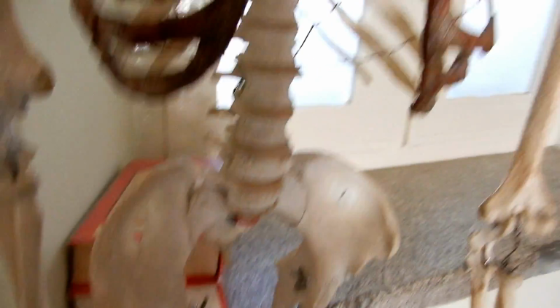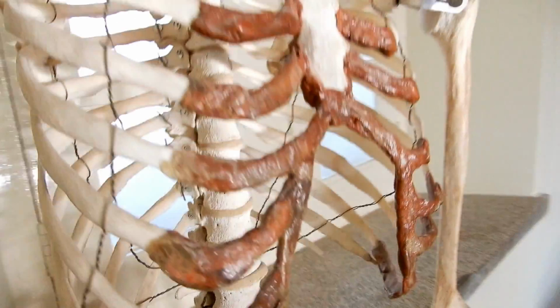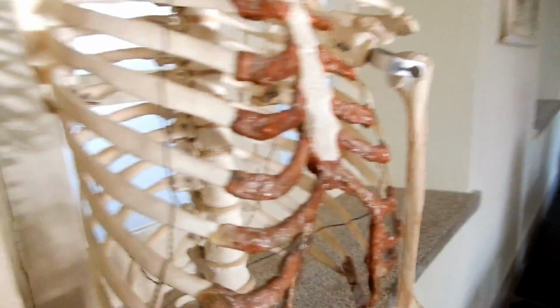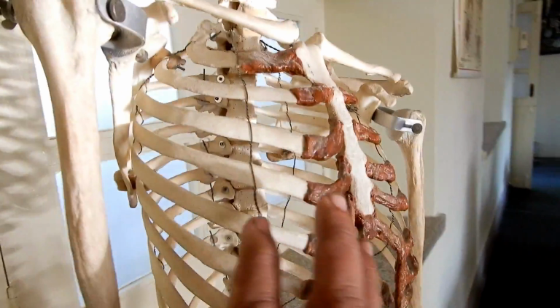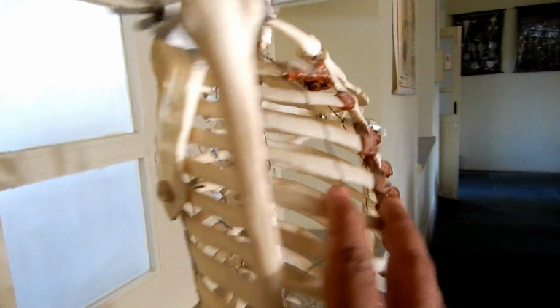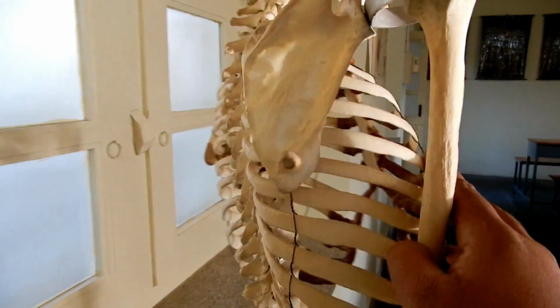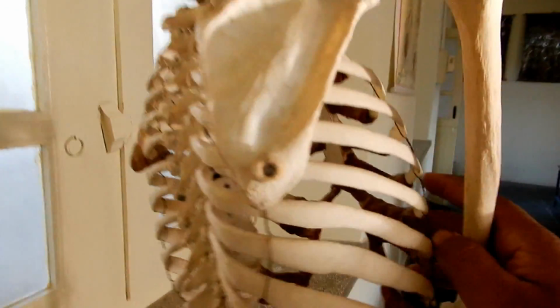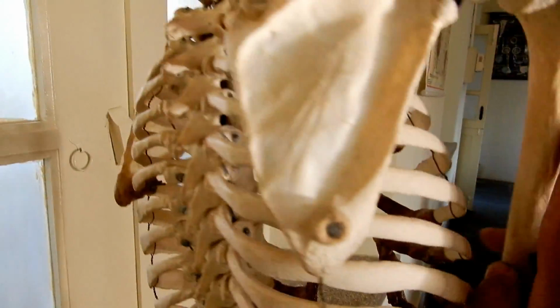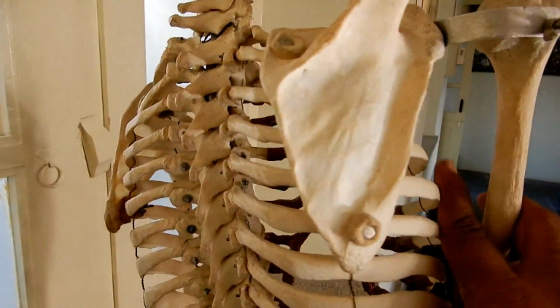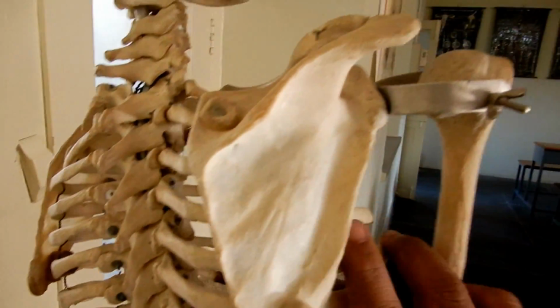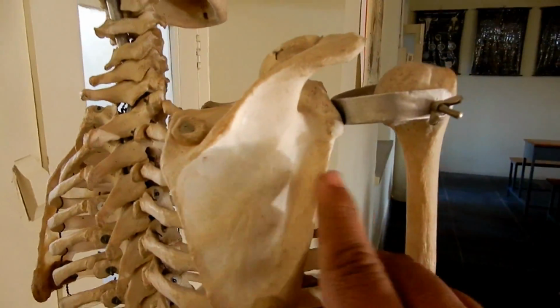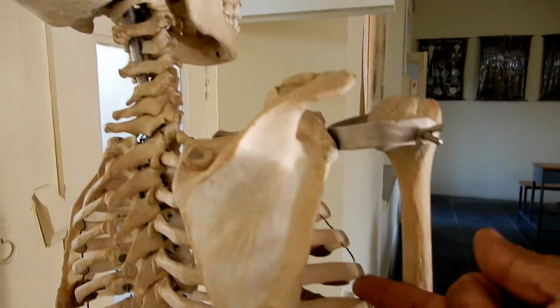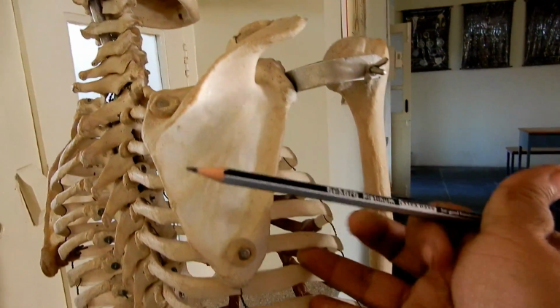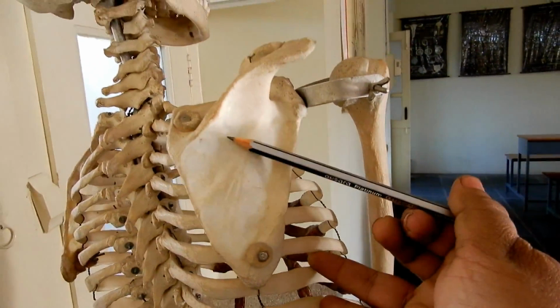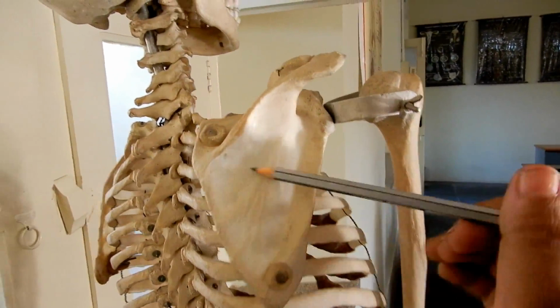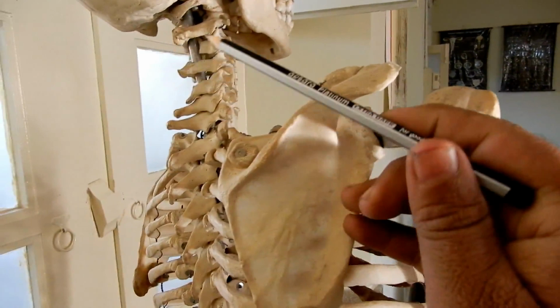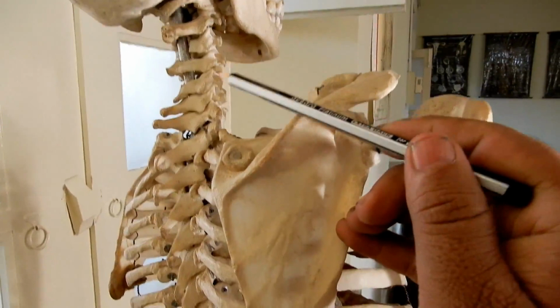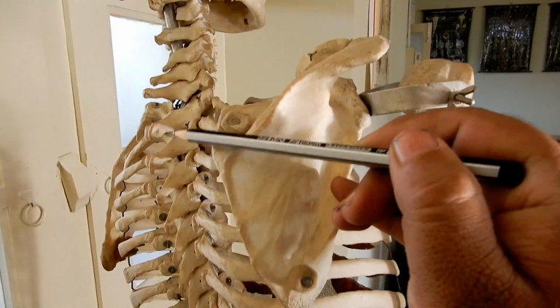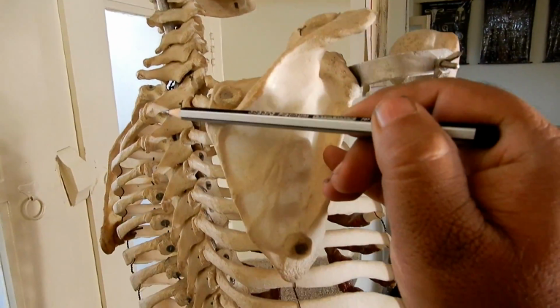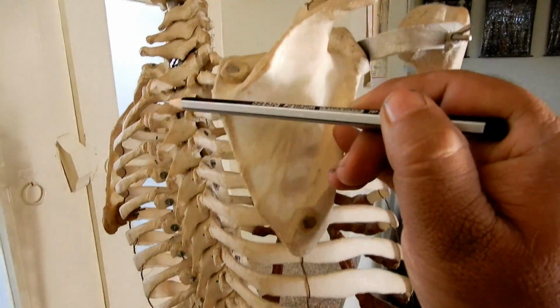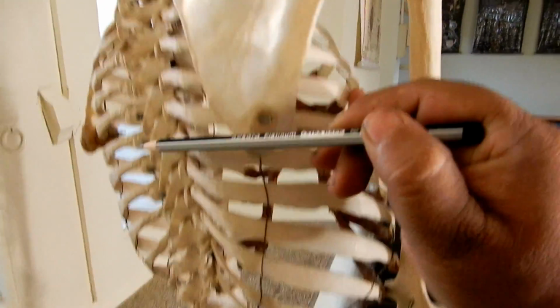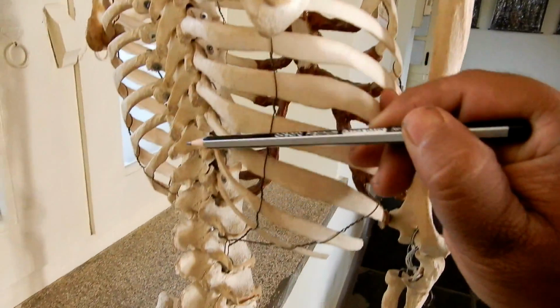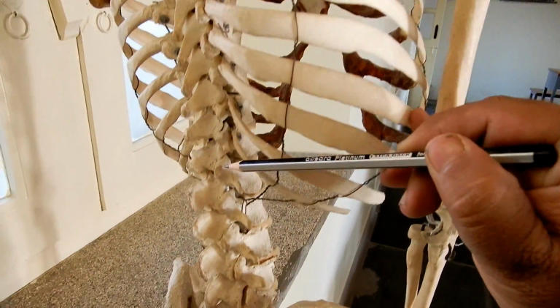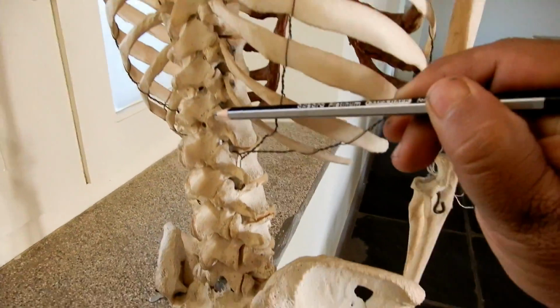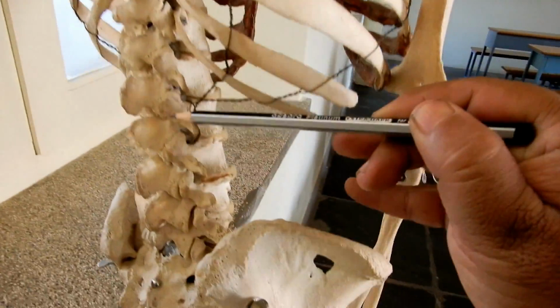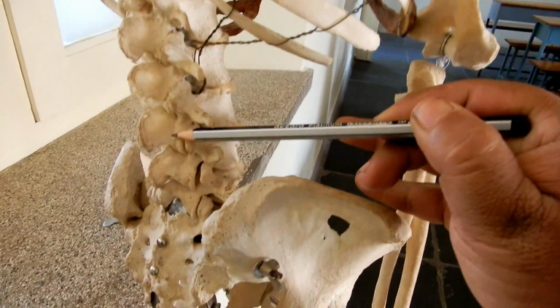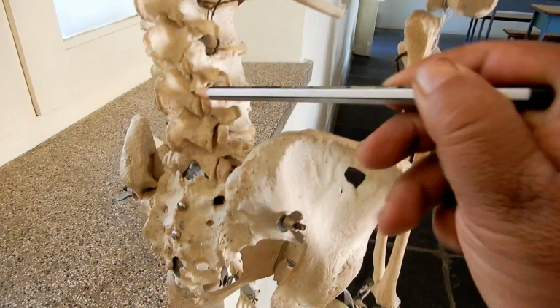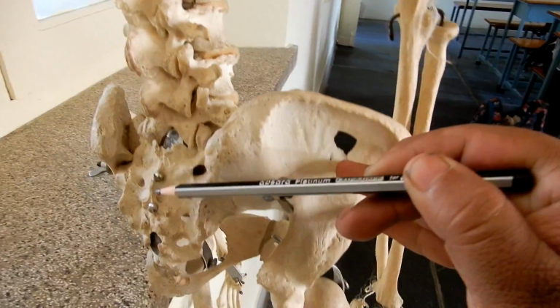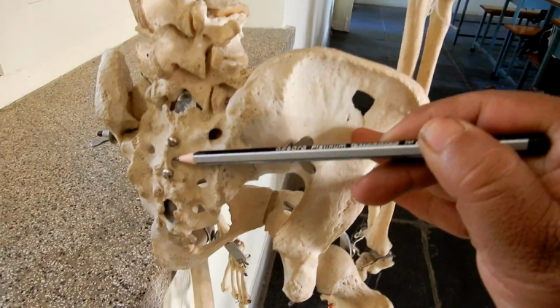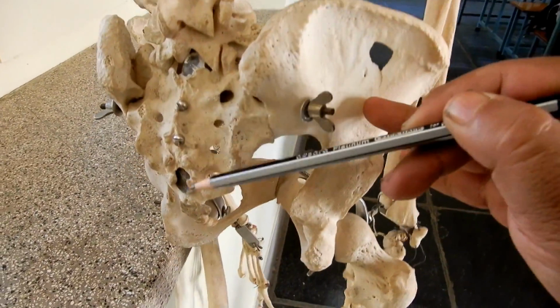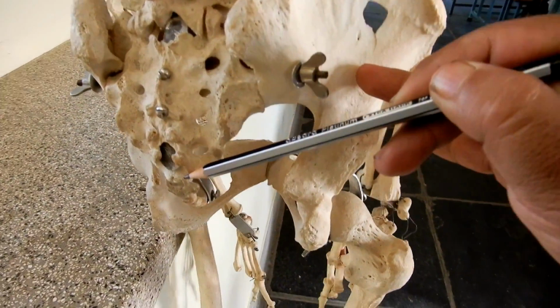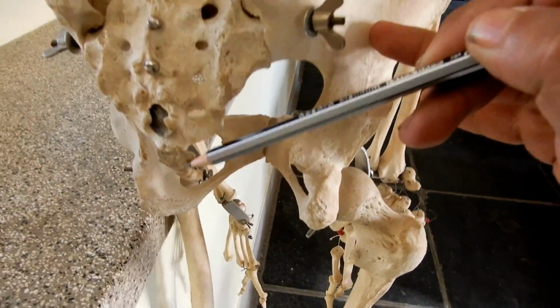Now going towards the backside, we have the scapula, cervical vertebrae — 7 cervical vertebrae, 12 thoracic vertebrae, 5 lumbar vertebrae — and the sacrum and the coccyx.